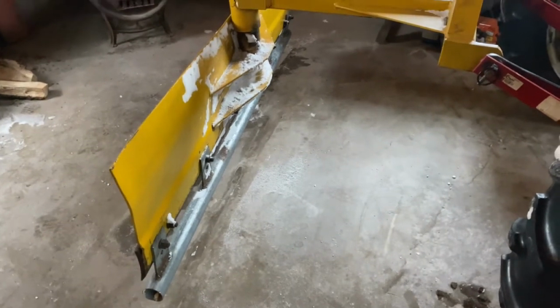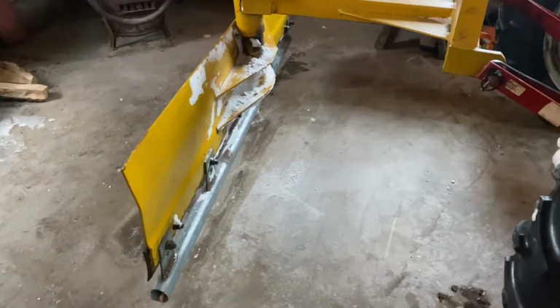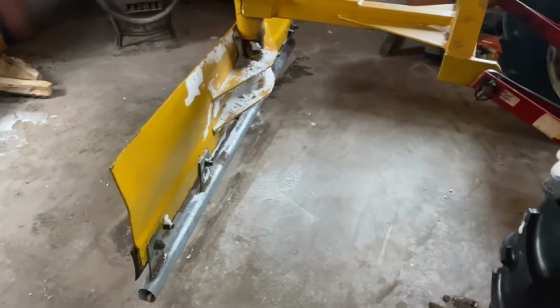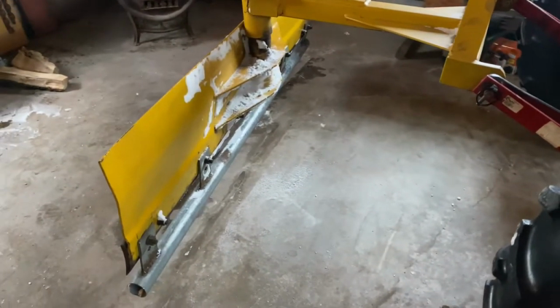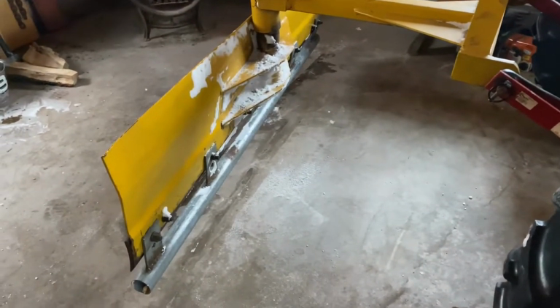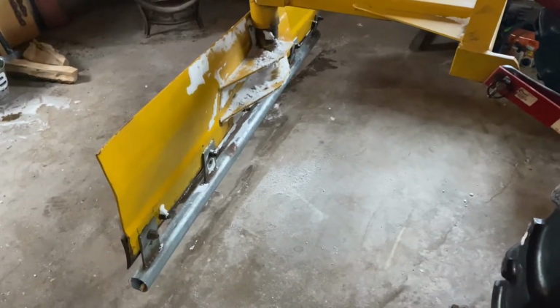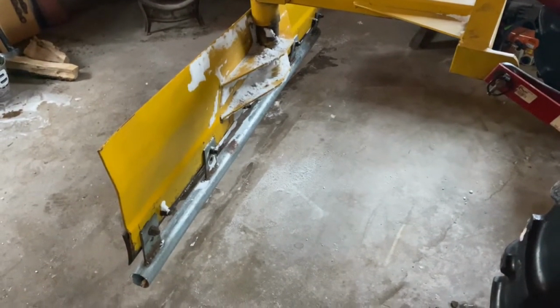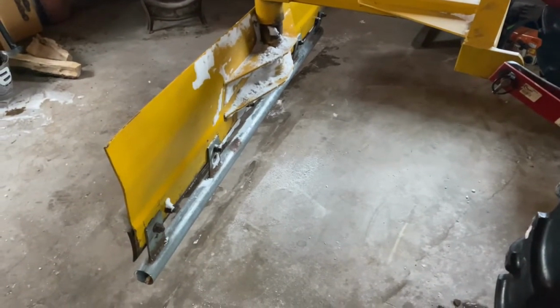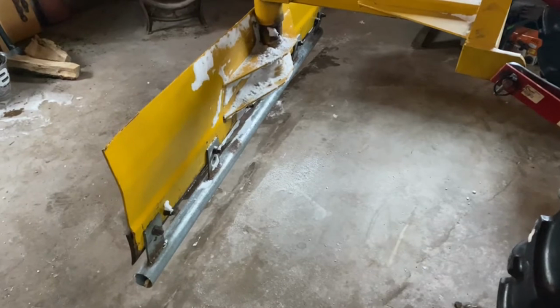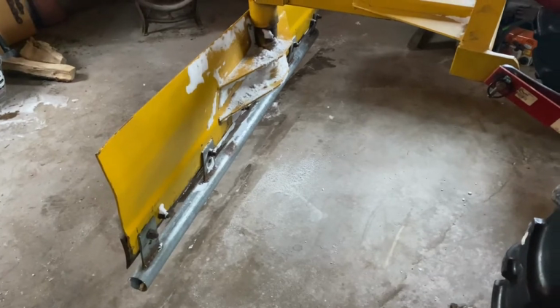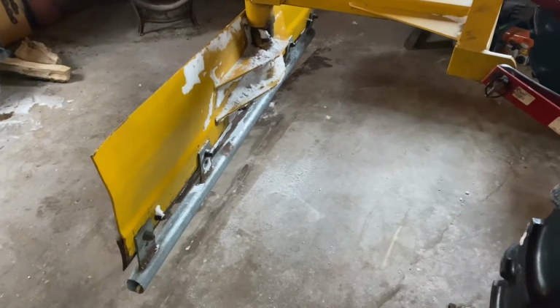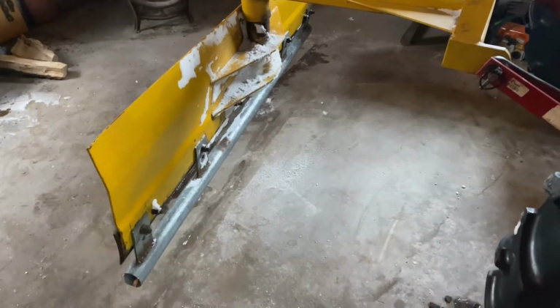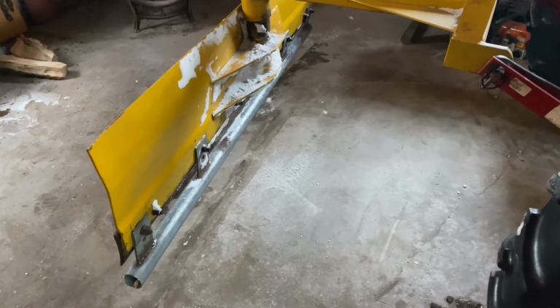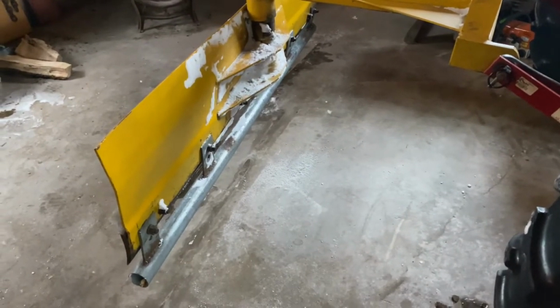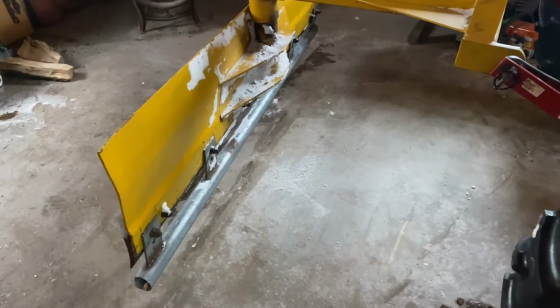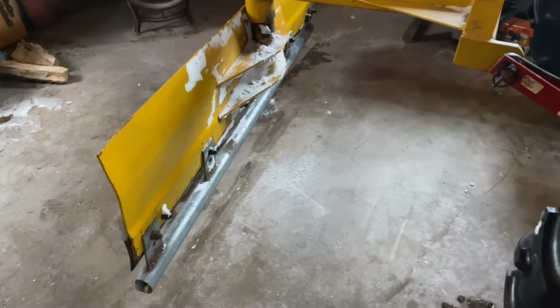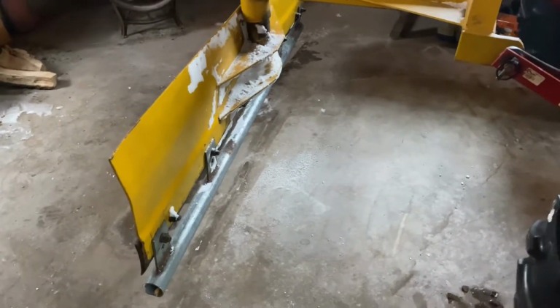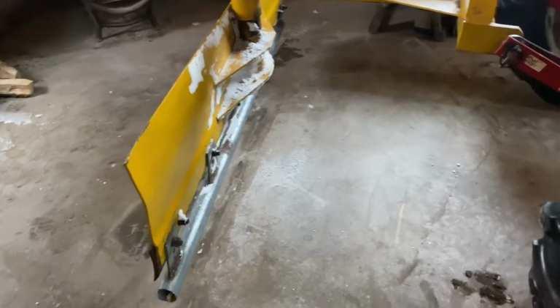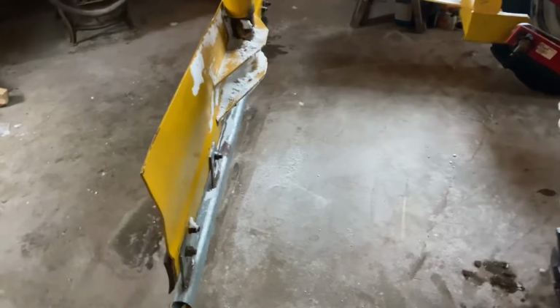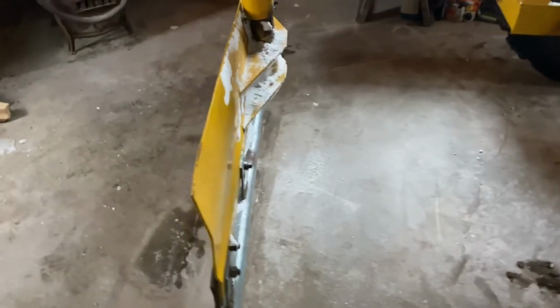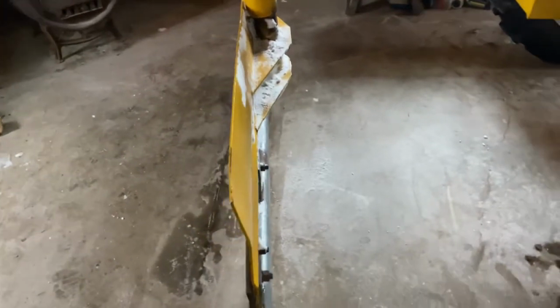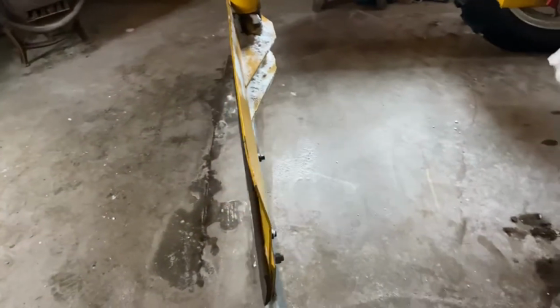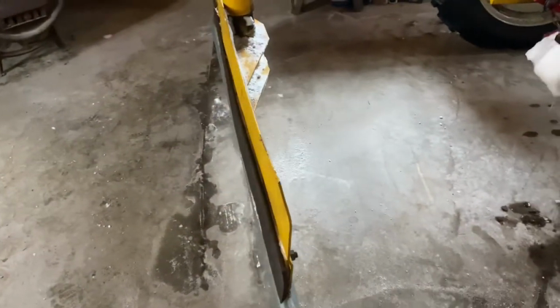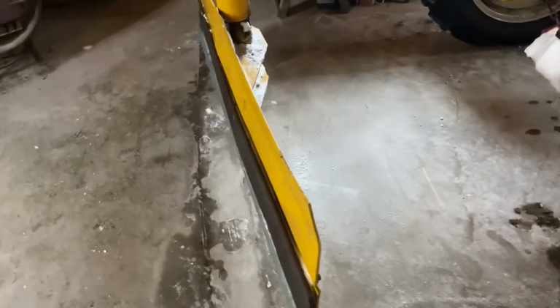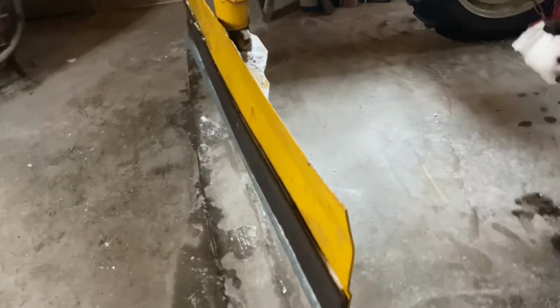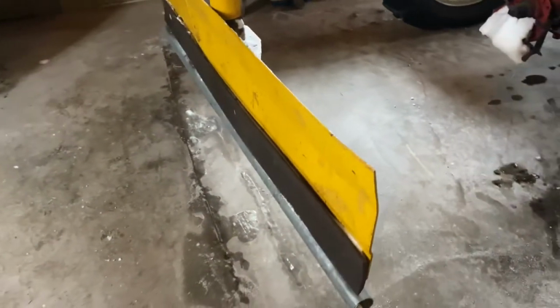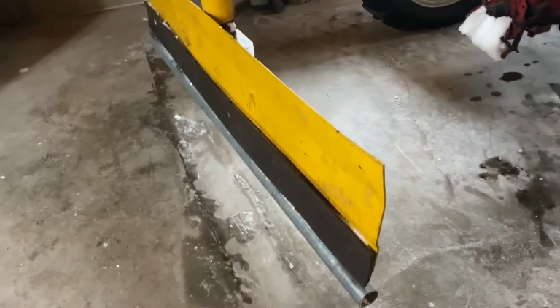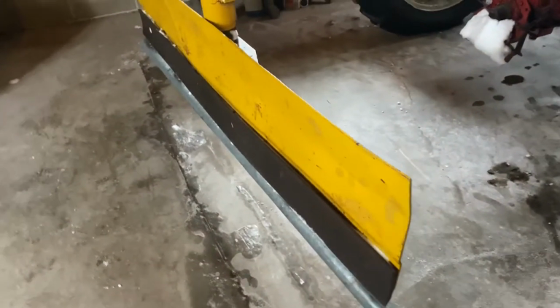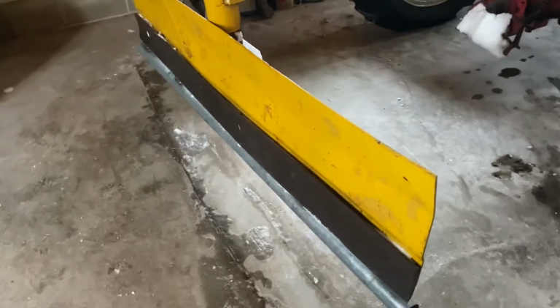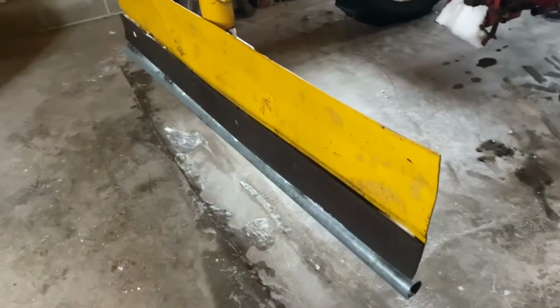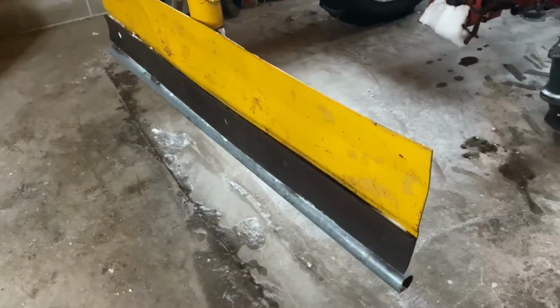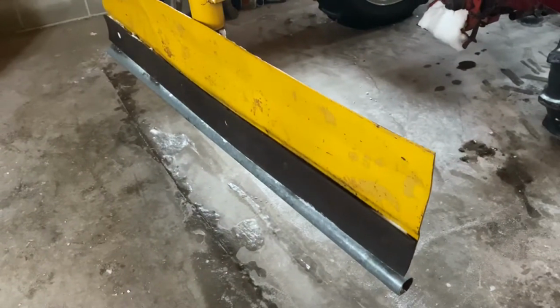Hey everybody. I was using this back blade last night to push snow and got thinking back when I first bought it and was excited to push snow with it and got out in the driveway and just started pushing the gravel around. It started digging in, I couldn't get it to push anything anywhere.